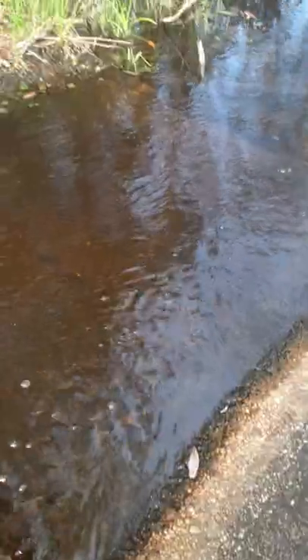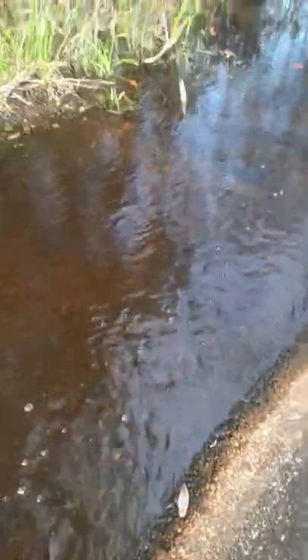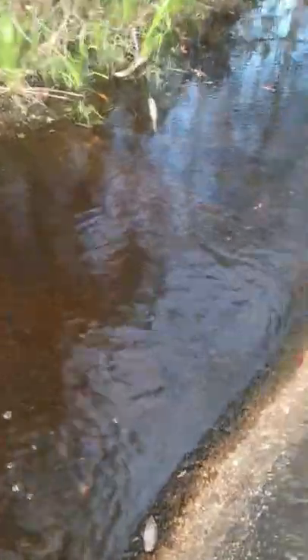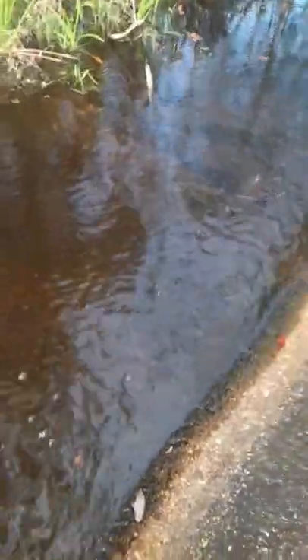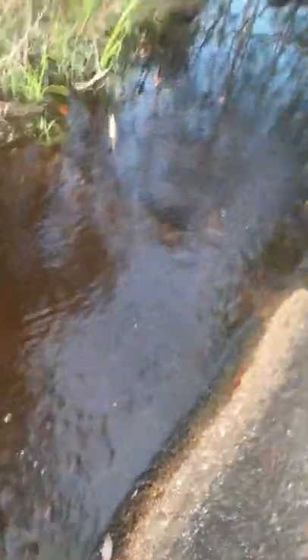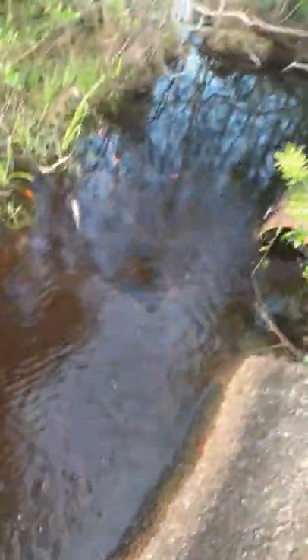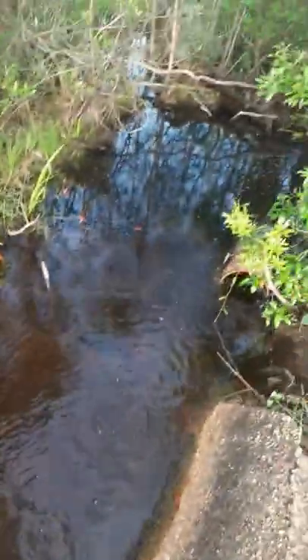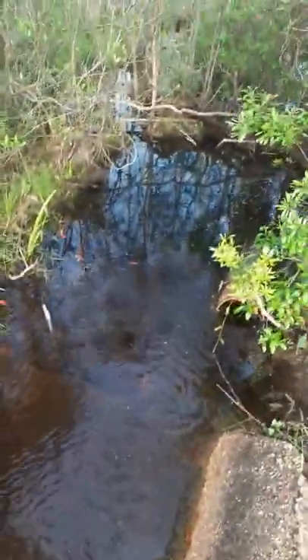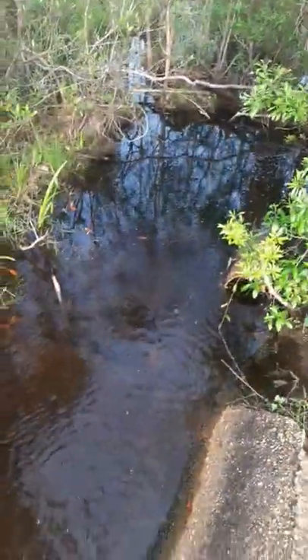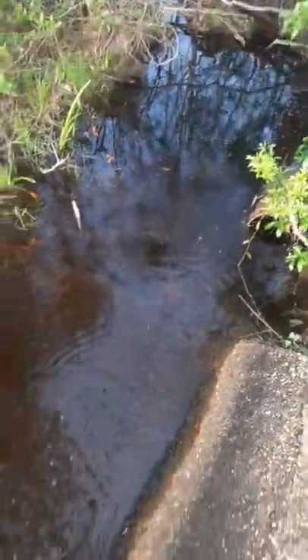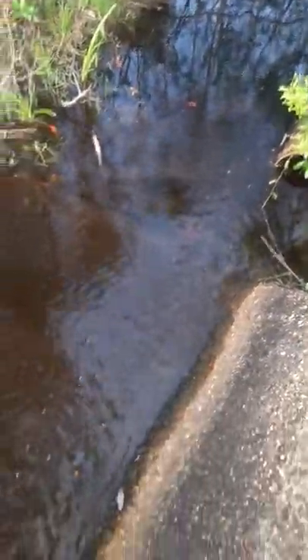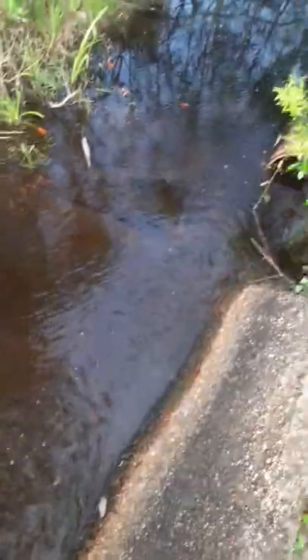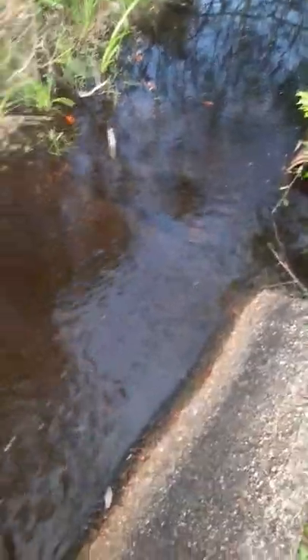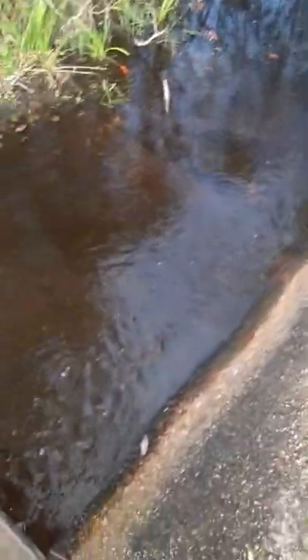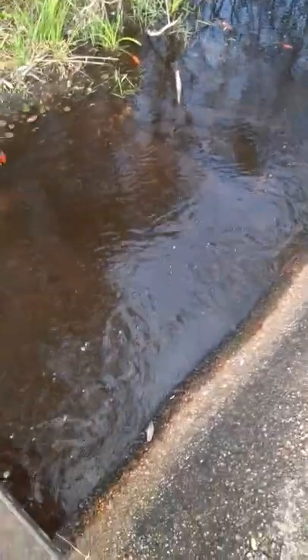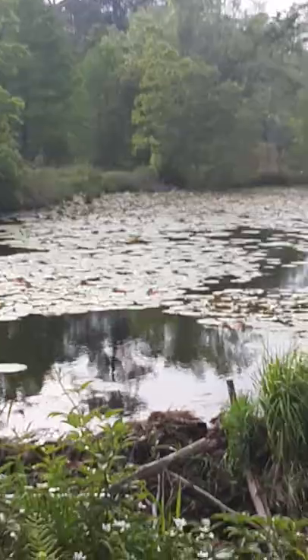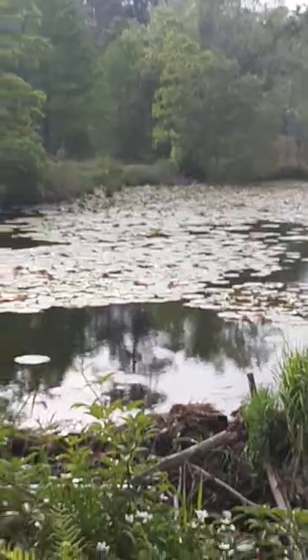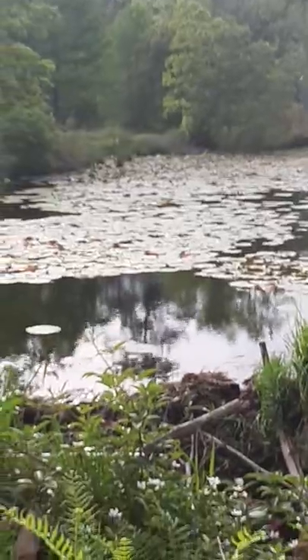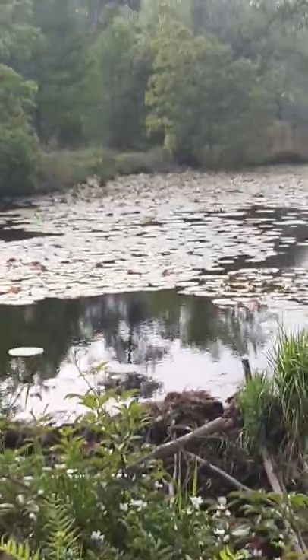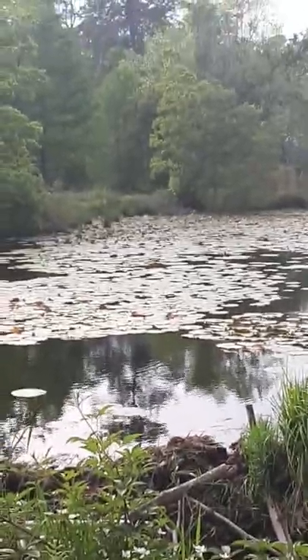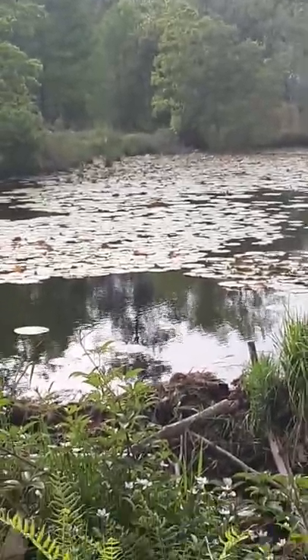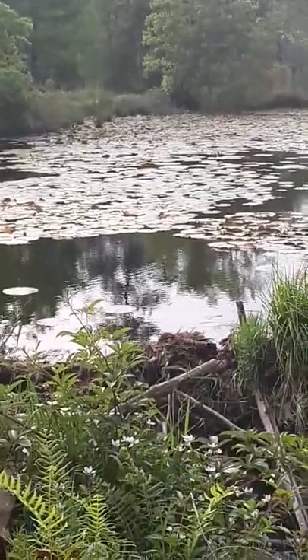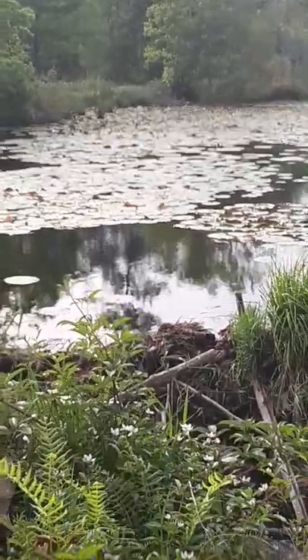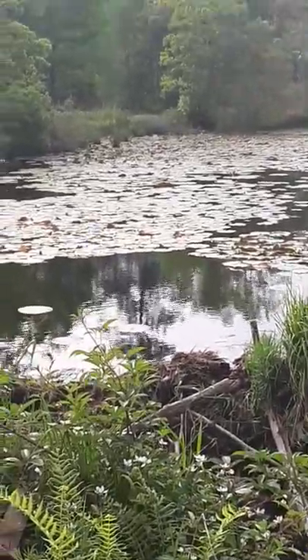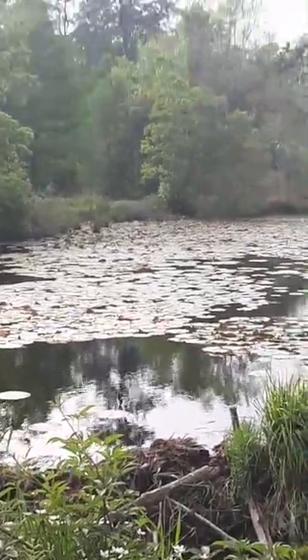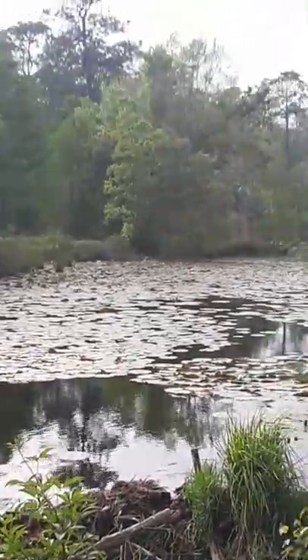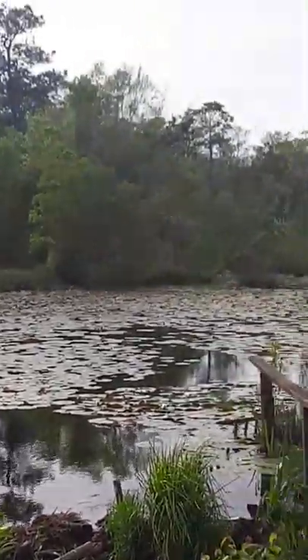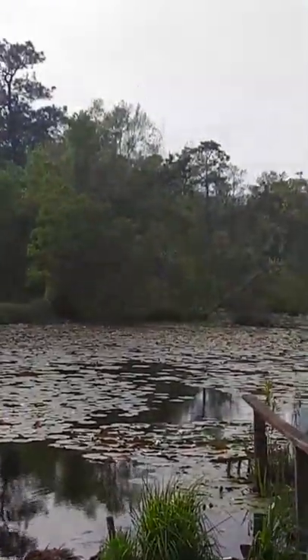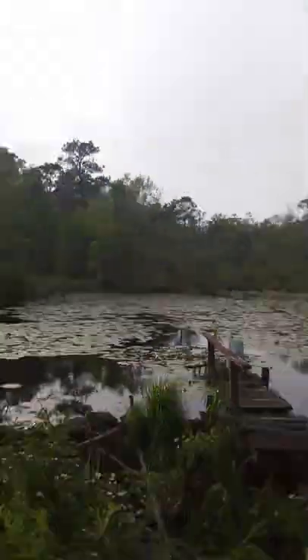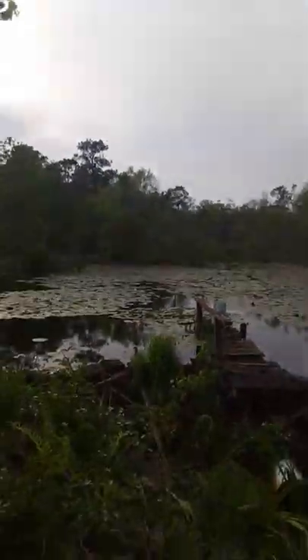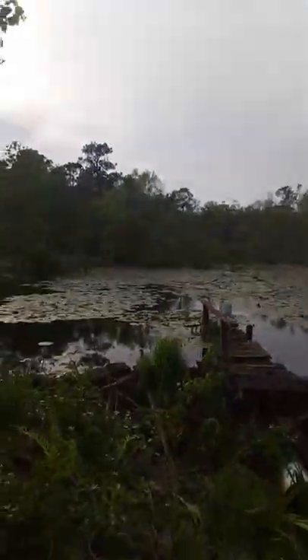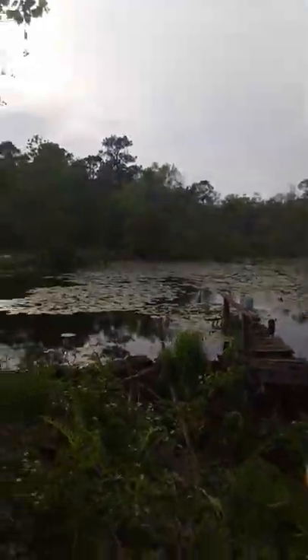All right, so crawfish — they love creeks, spillways, ponds, wherever you have any rocks, or if you've ever seen crawfish there, that's the best place.